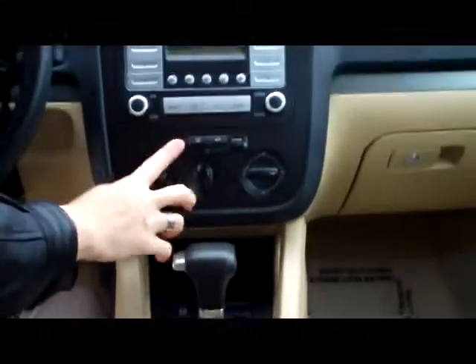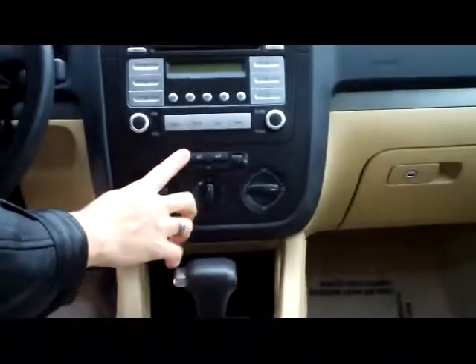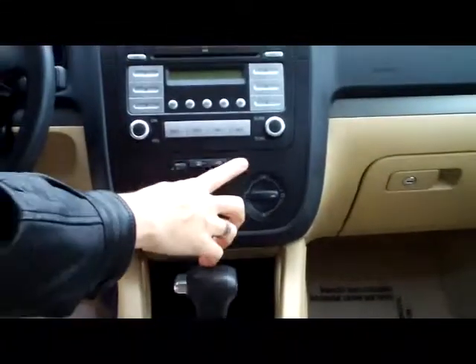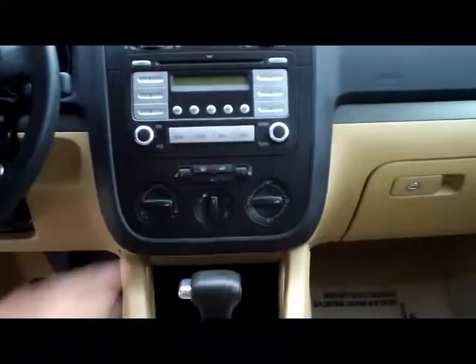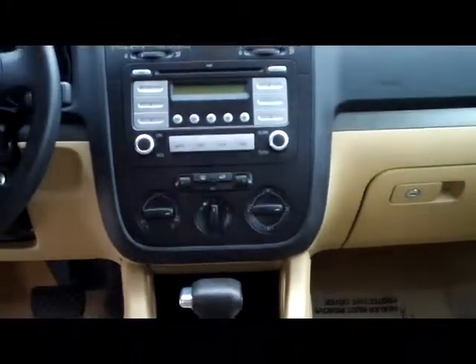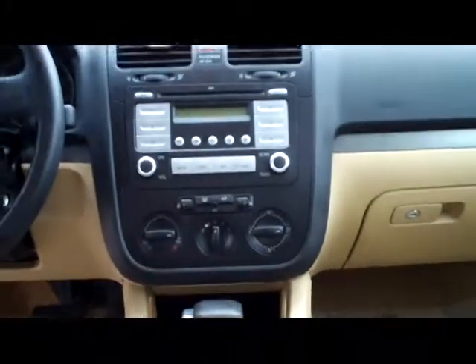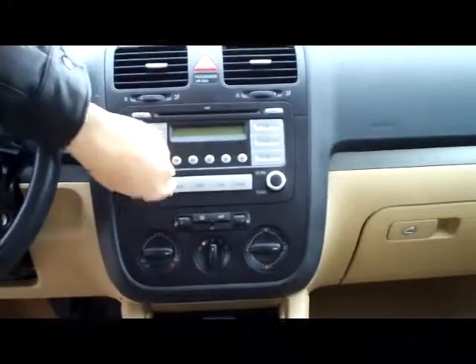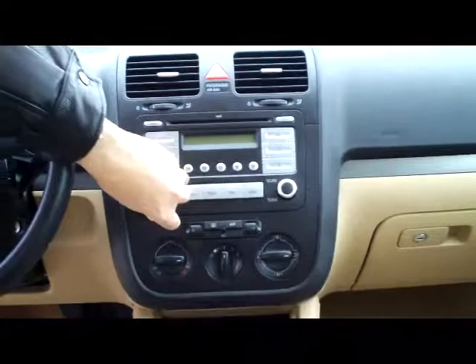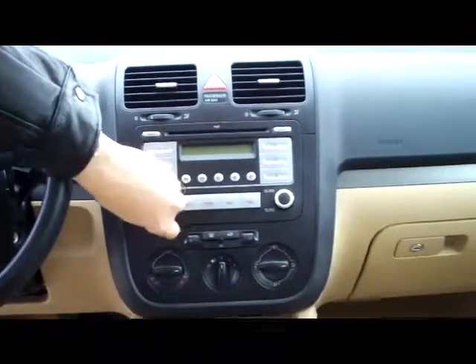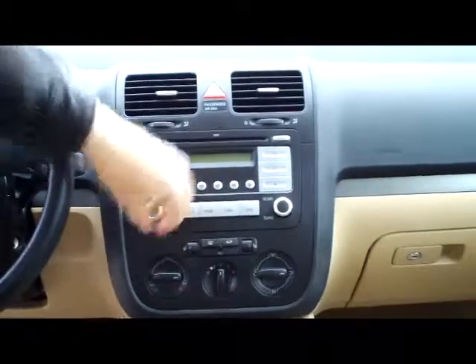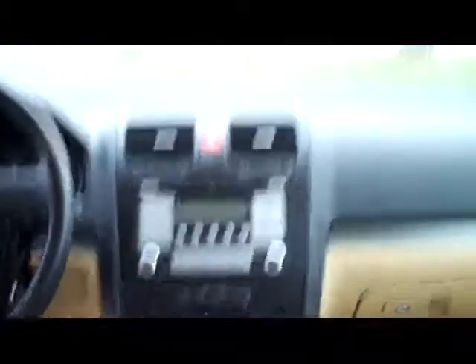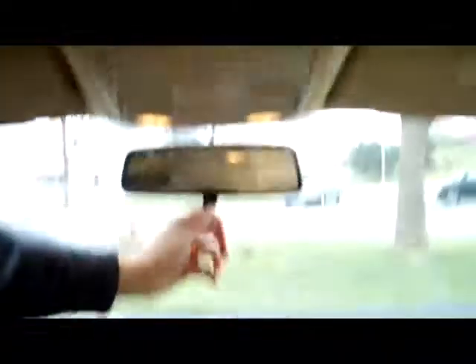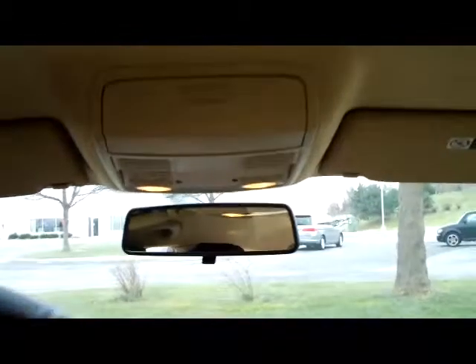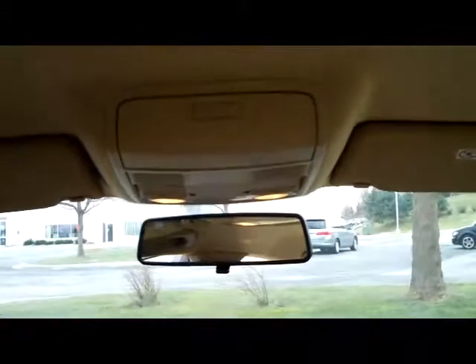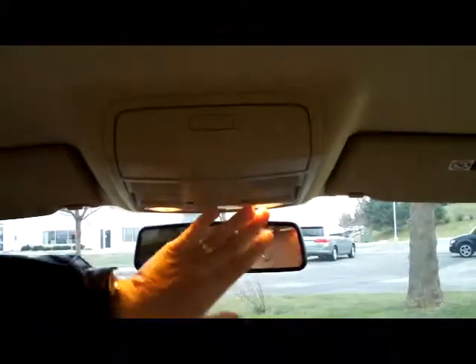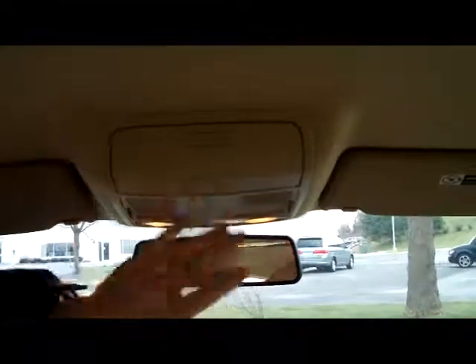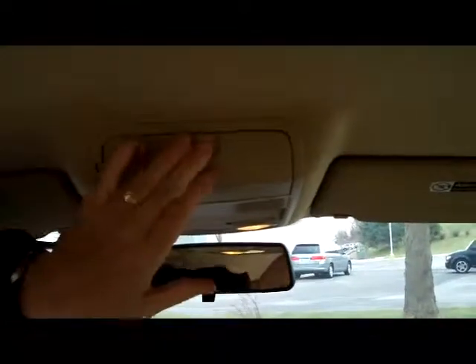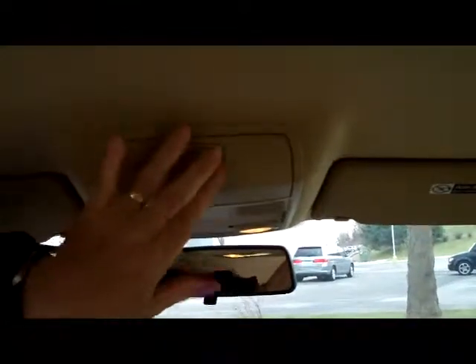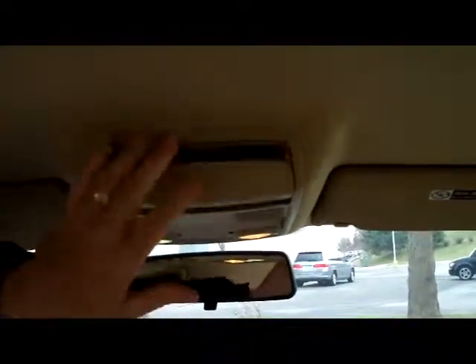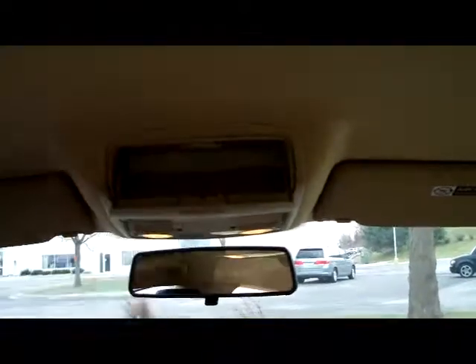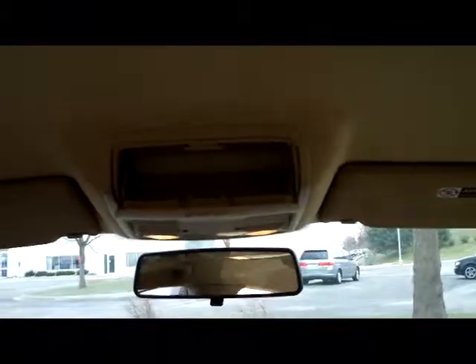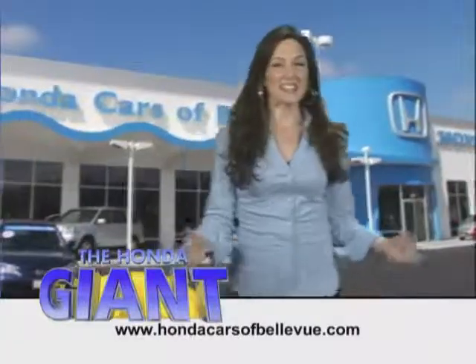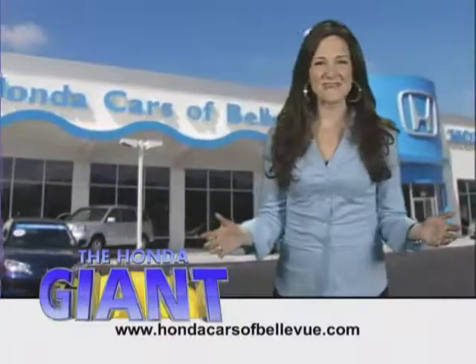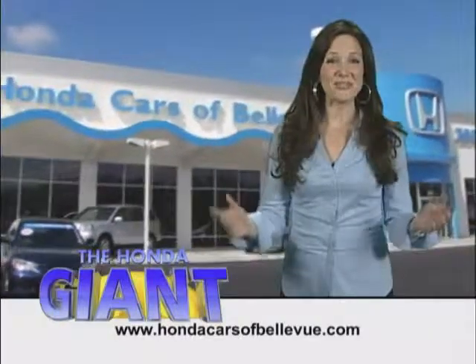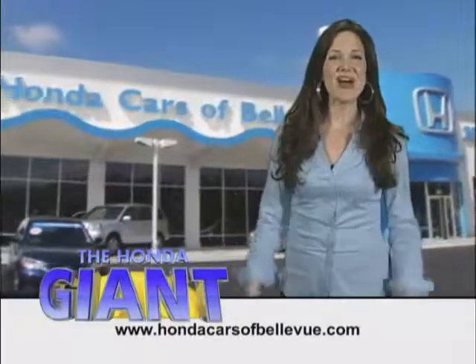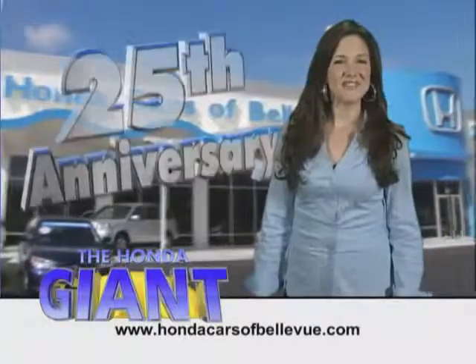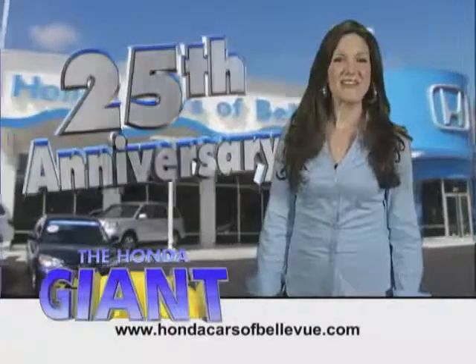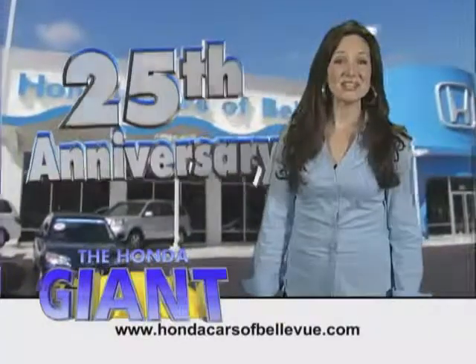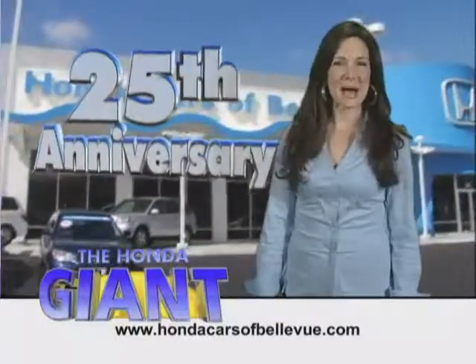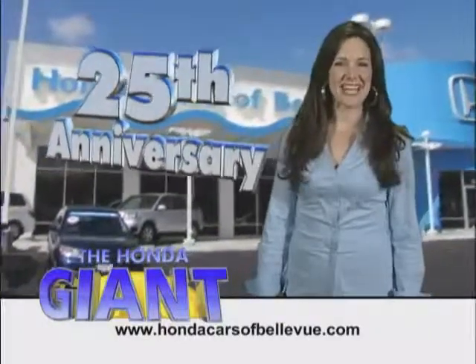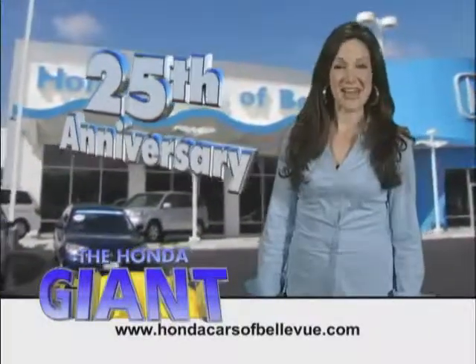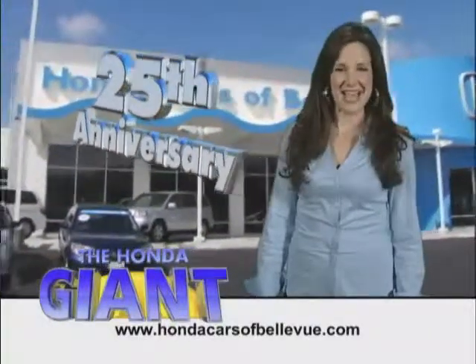You have heating and air conditioning controls, heated driver and passenger seat, AM FM CD player, day night mirror, map lights, and sunglass holder. Honda Cars of Bellevue, serving the heartland for 25 years, one happy Honda customer at a time.